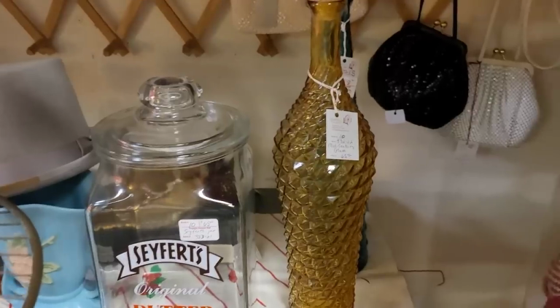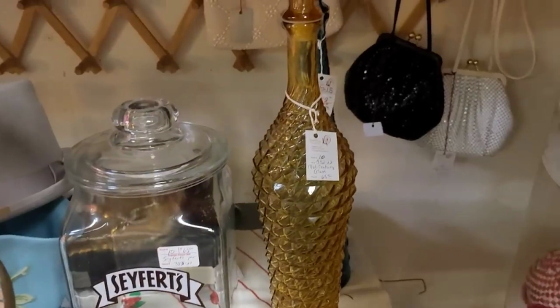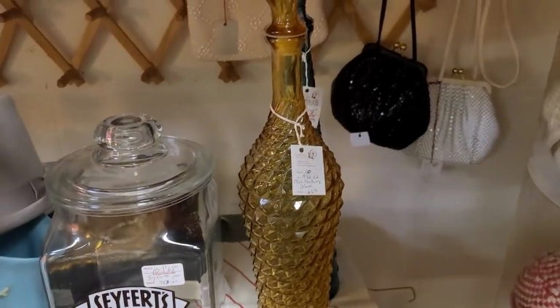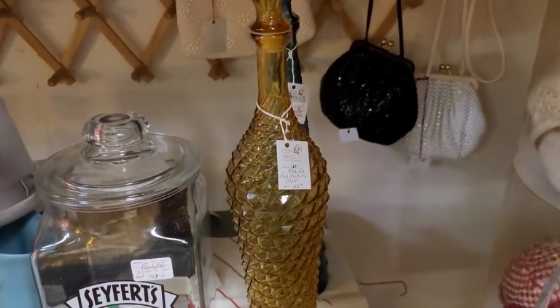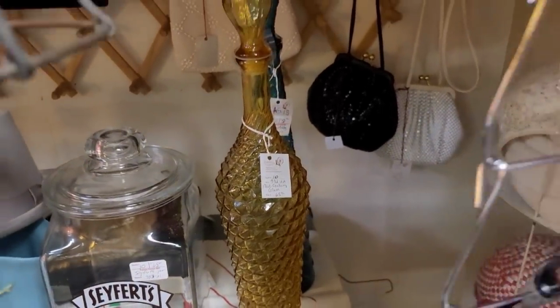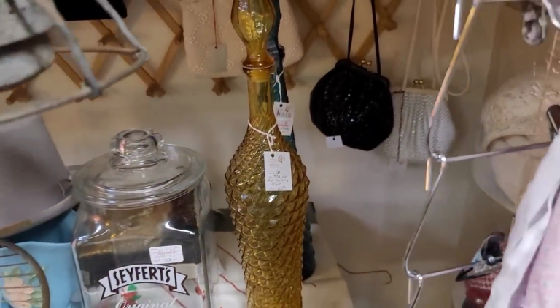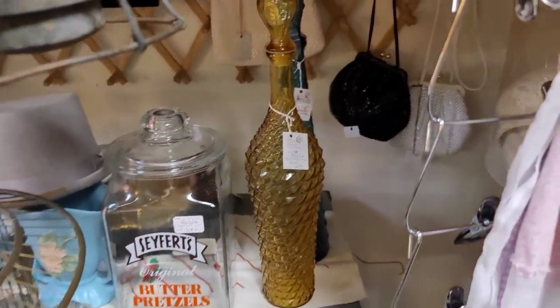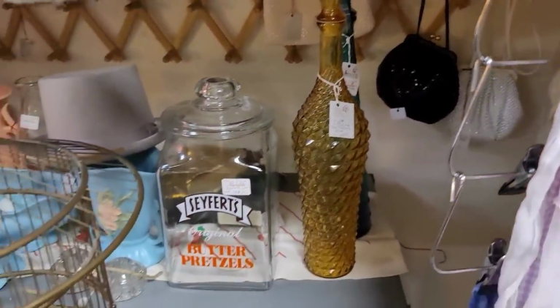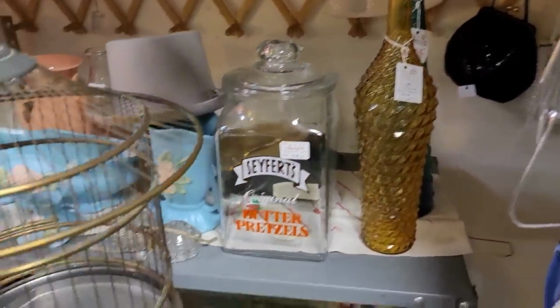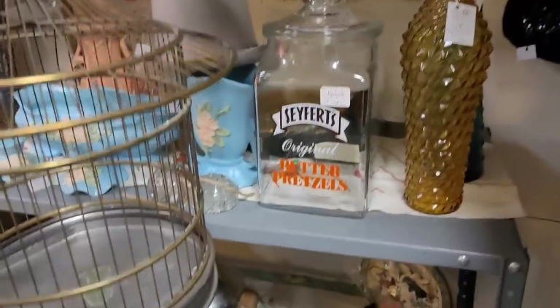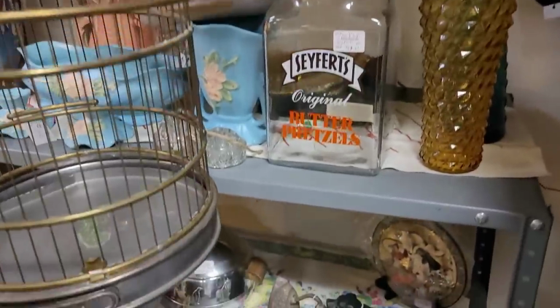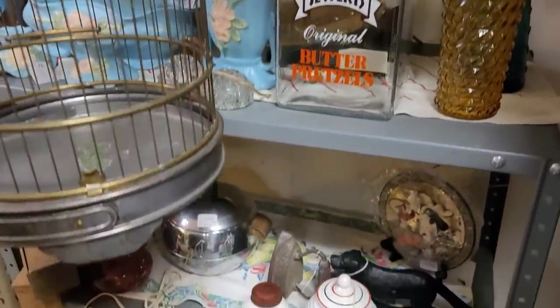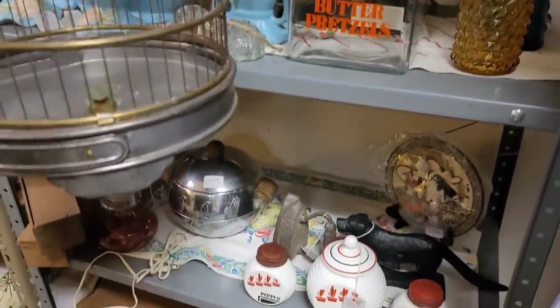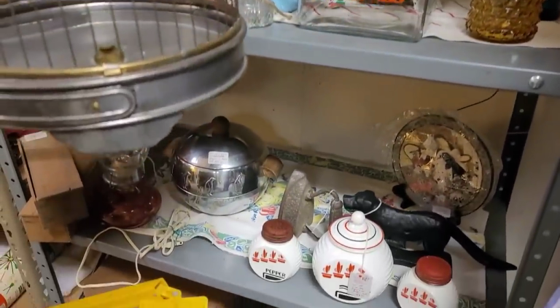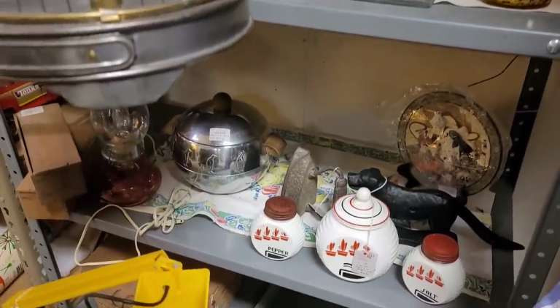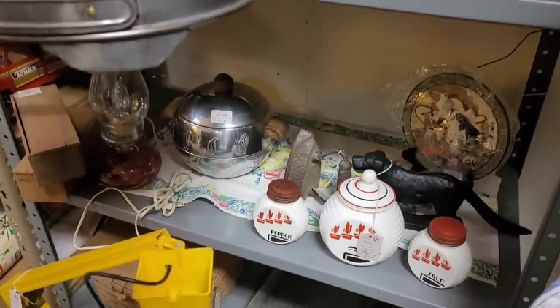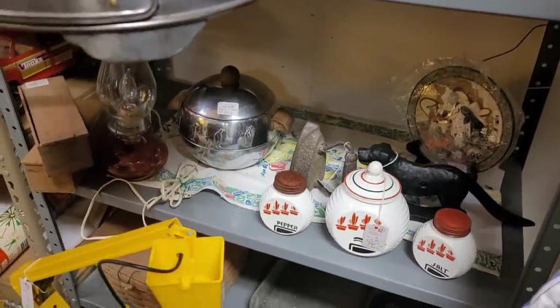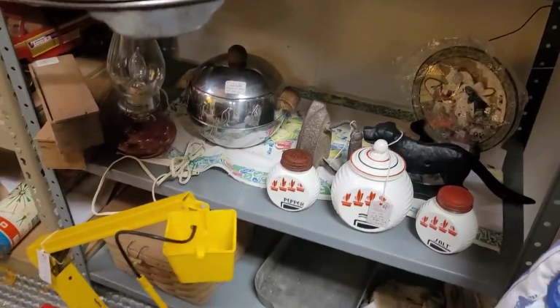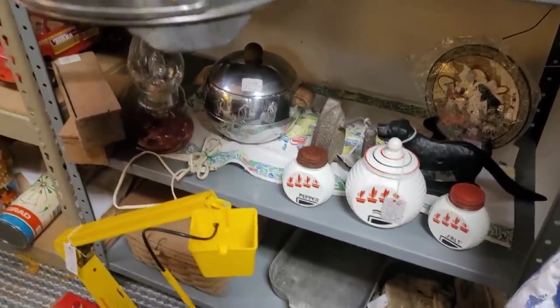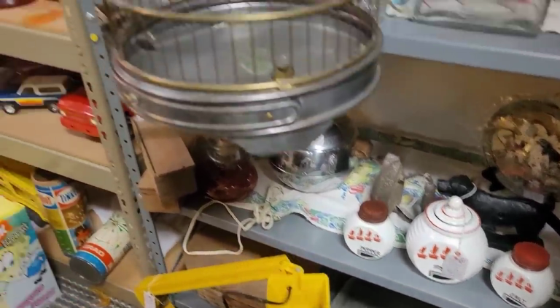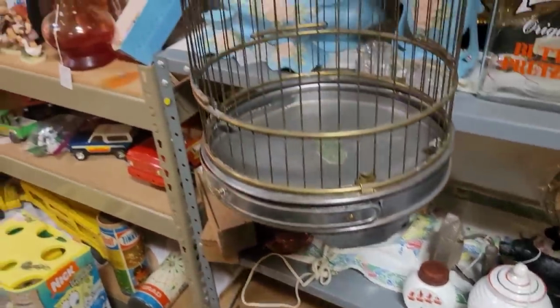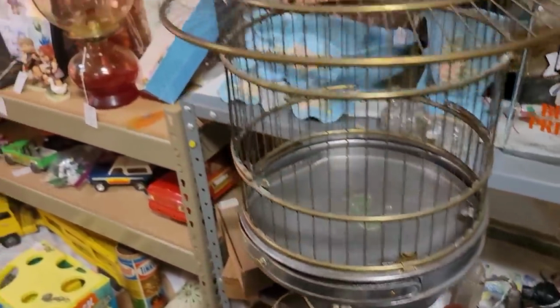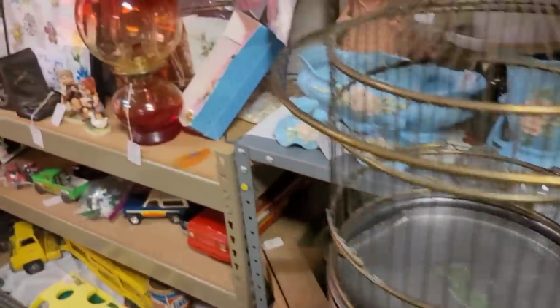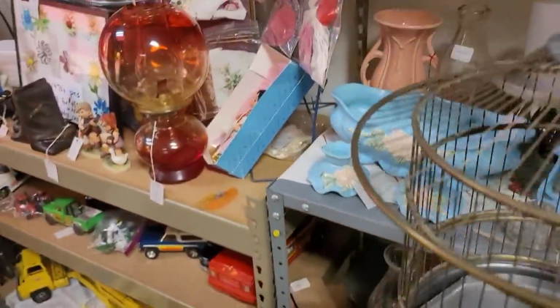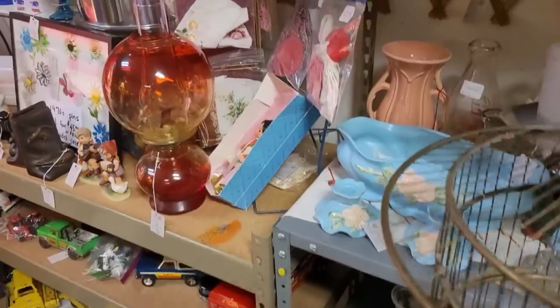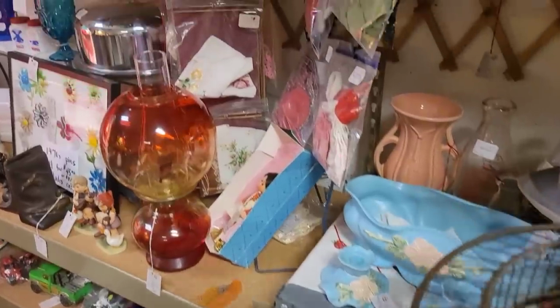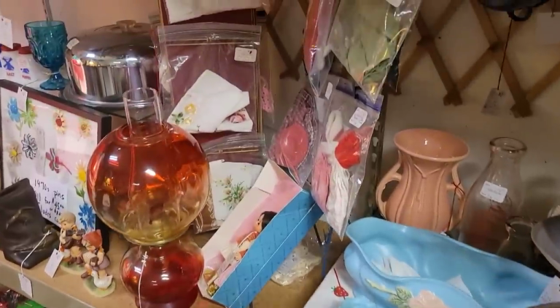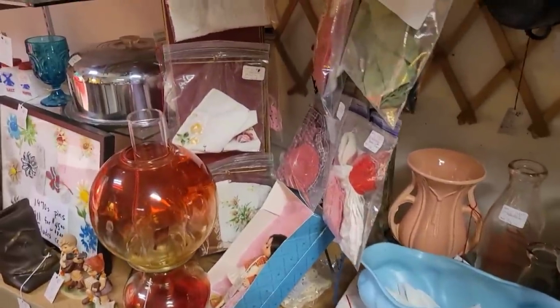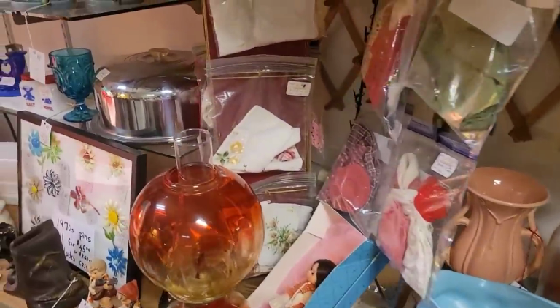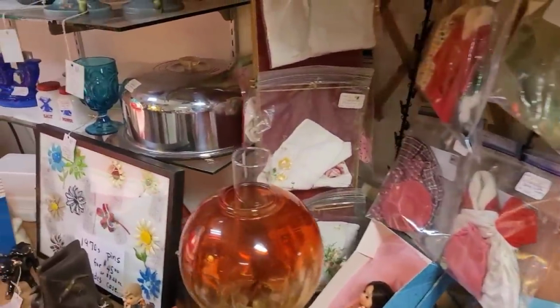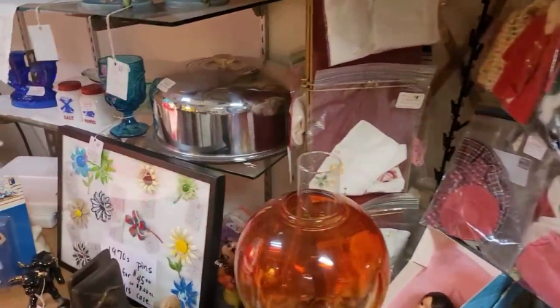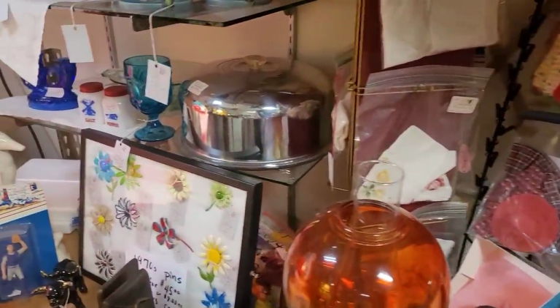I saw the Impoli ones here. $65 for the amber. I believe the peacock blue was $85, but it was marked as-is. It didn't appear to have any external damage, so chances are it would have been the glass stopper — it was probably chipped.